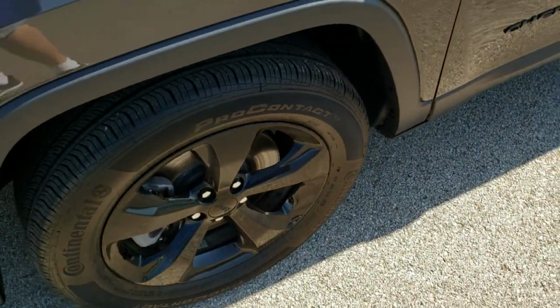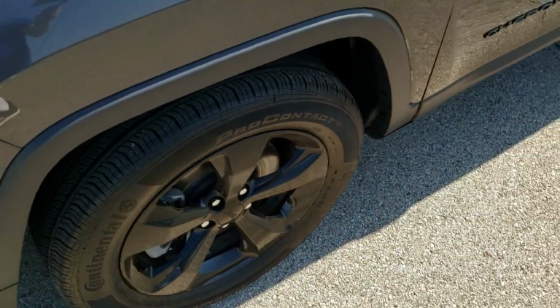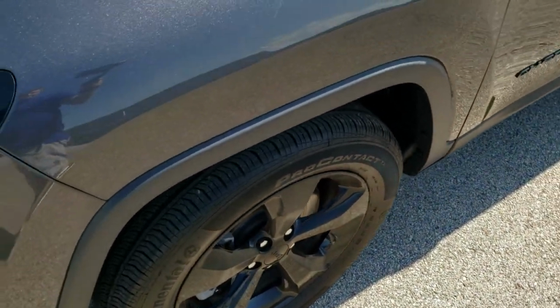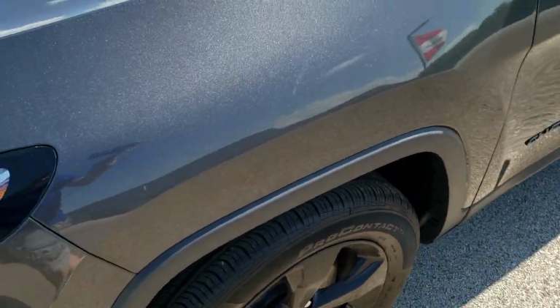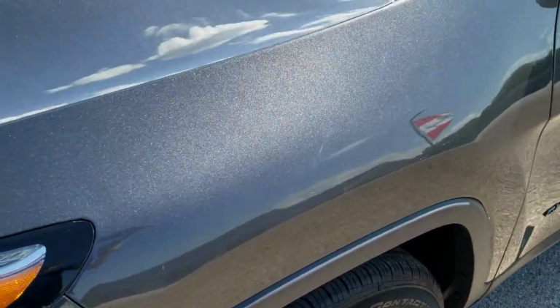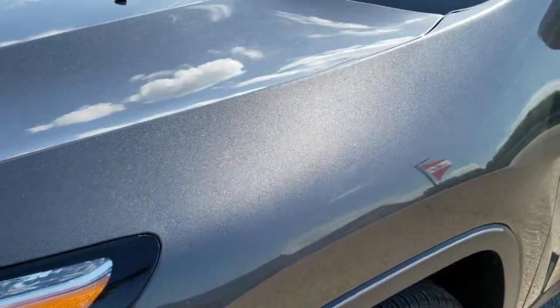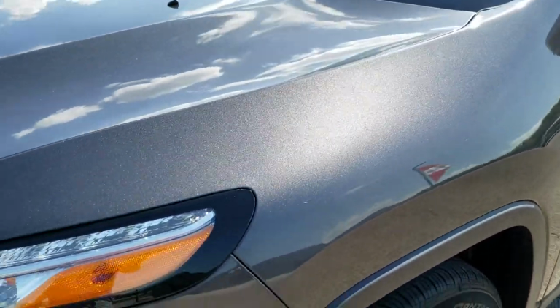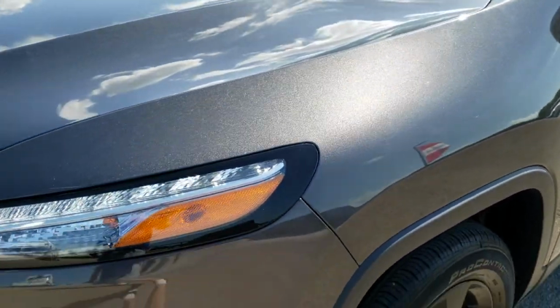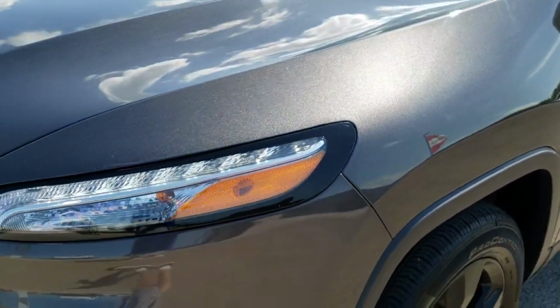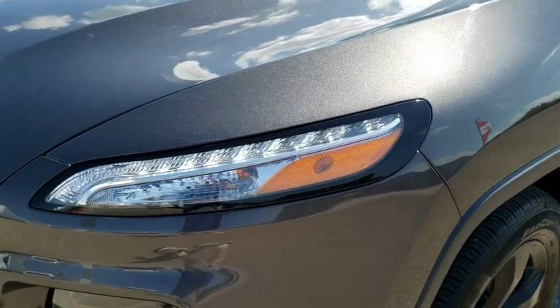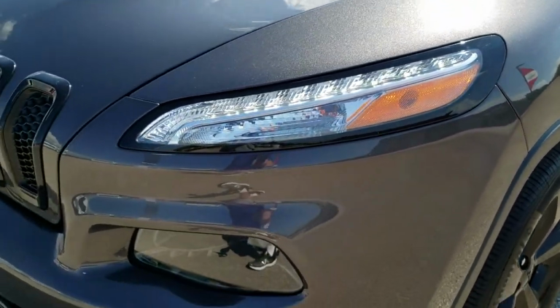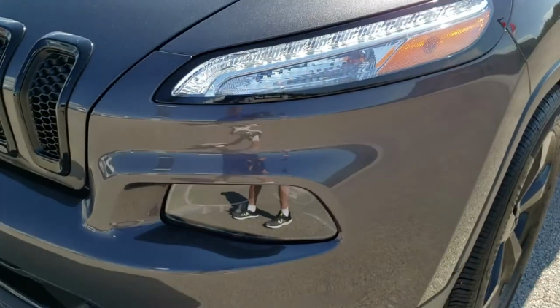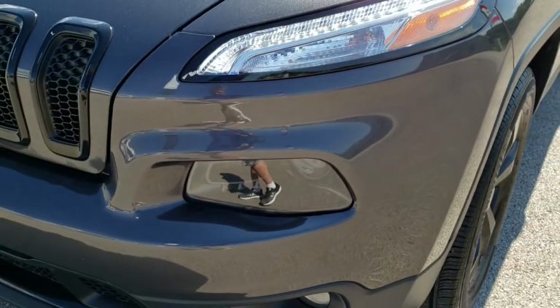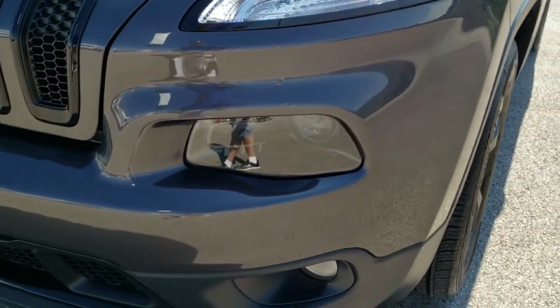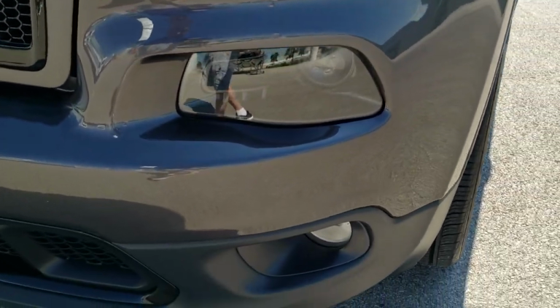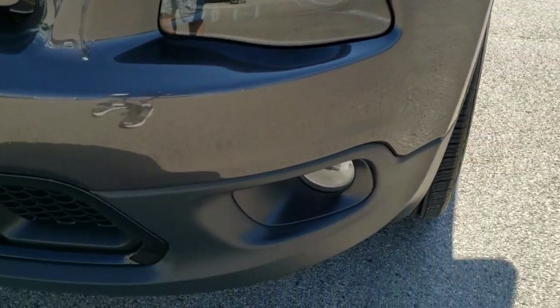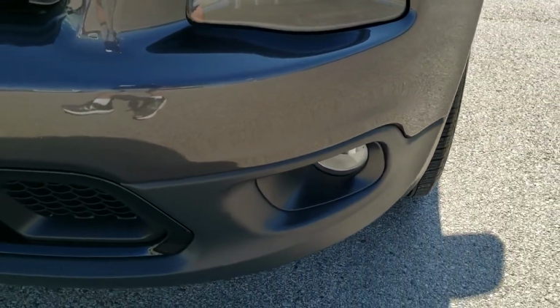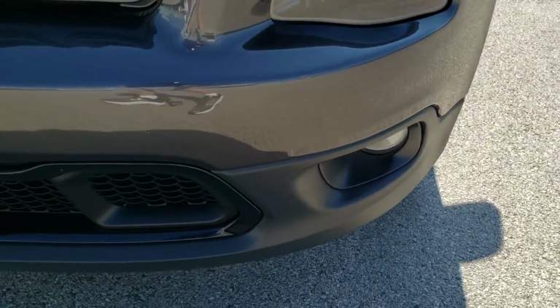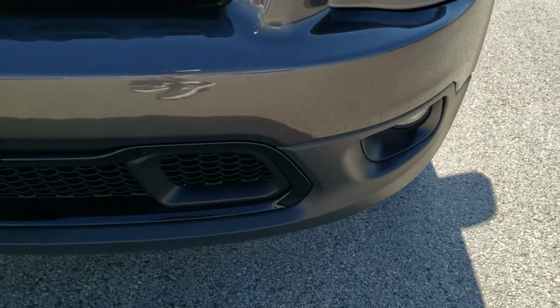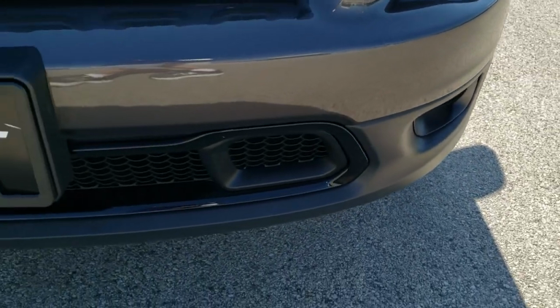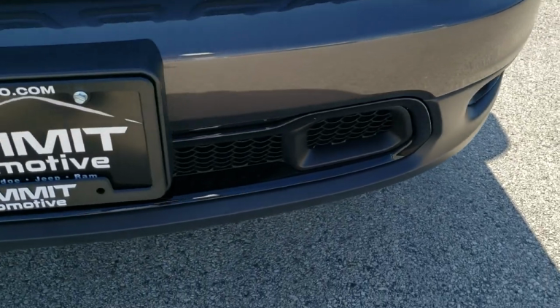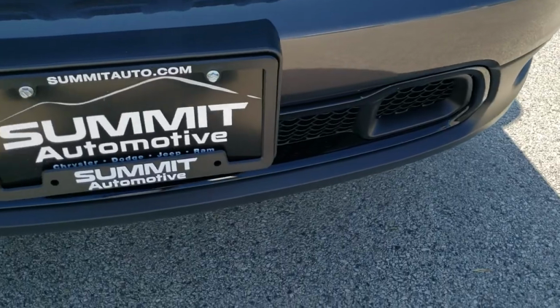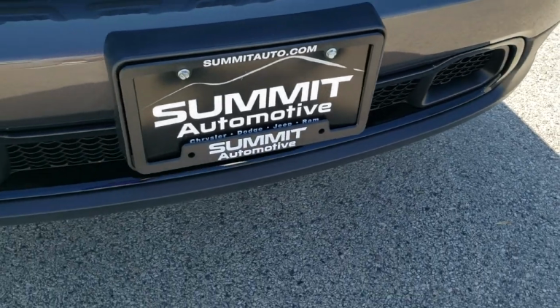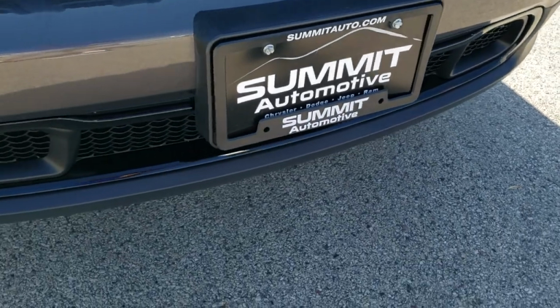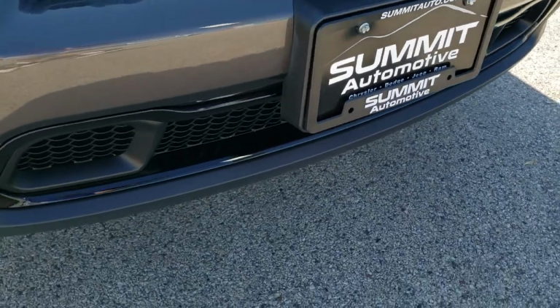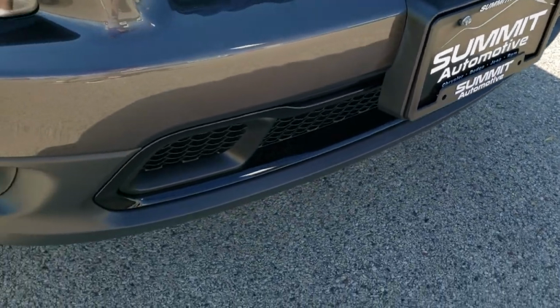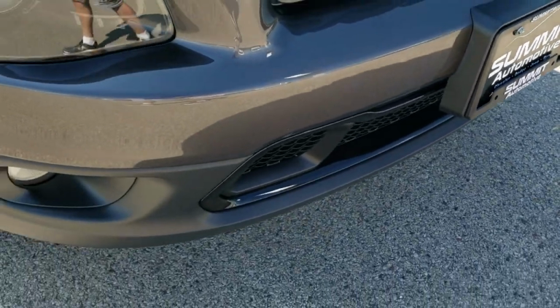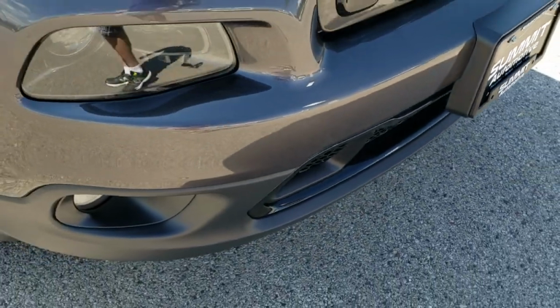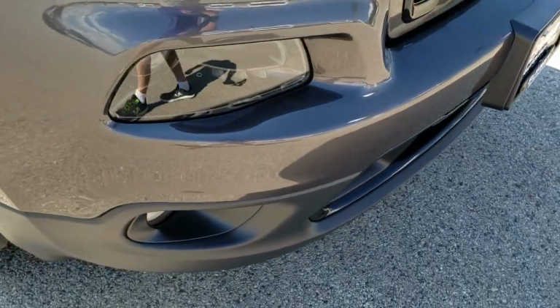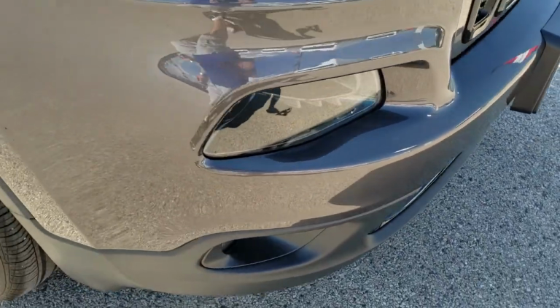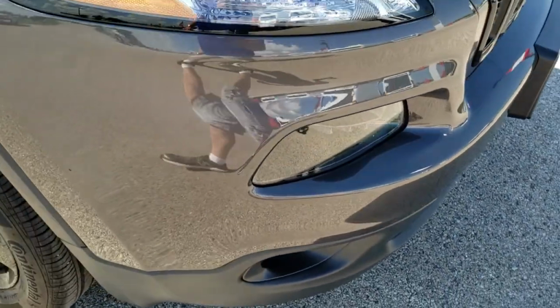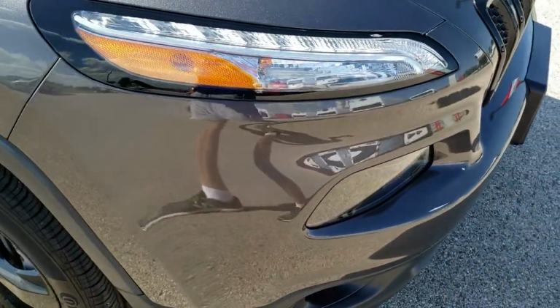Didn't see any dents or dings on that front fender. LED running lights, projector headlamps, factory fog lamps. Front bumper is in excellent shape — no dents, dings, scuffs or cracks on it.